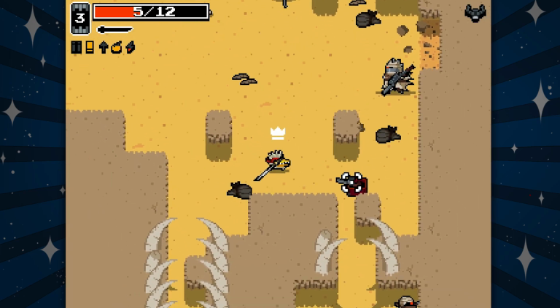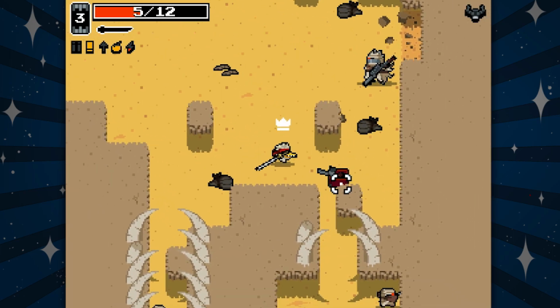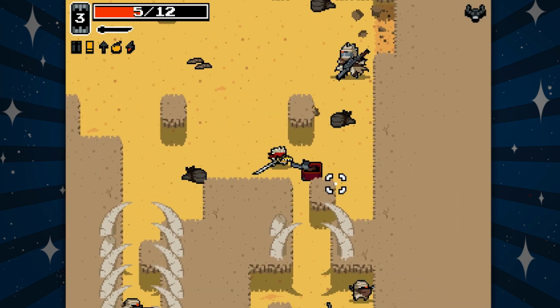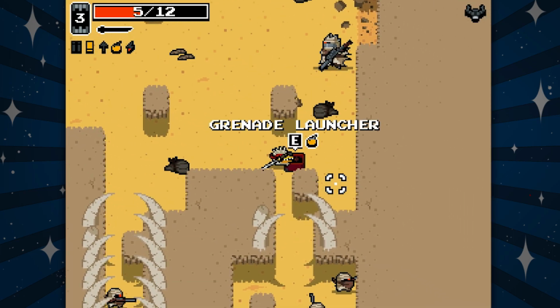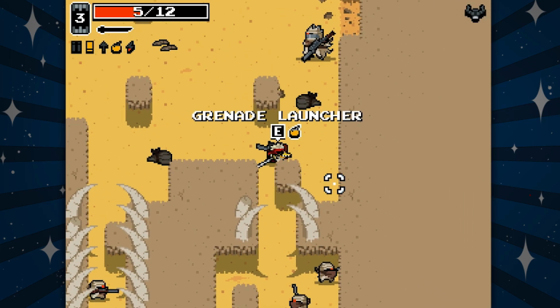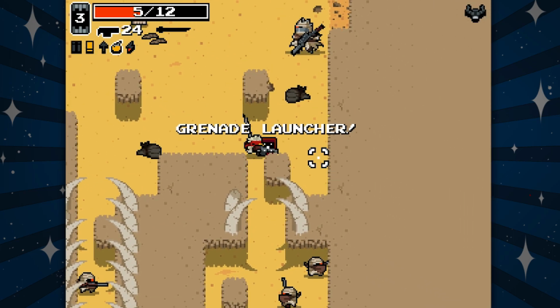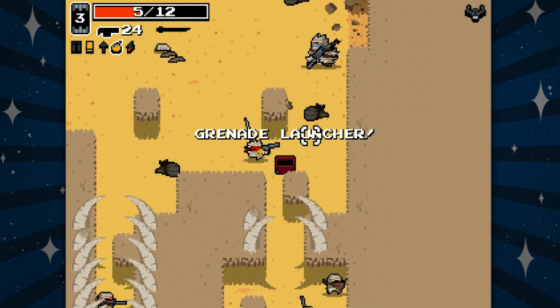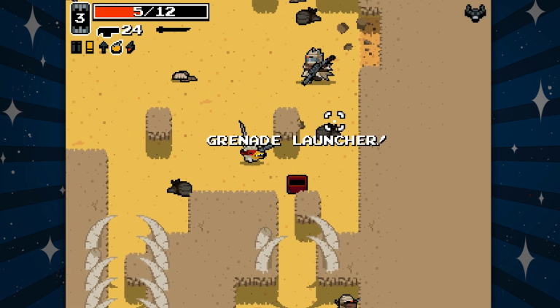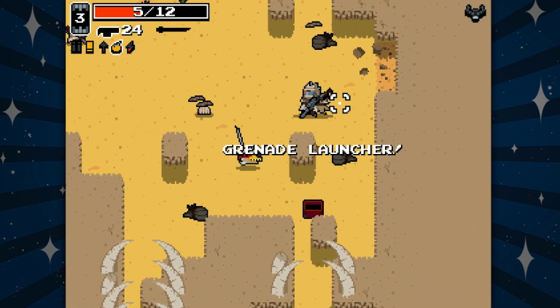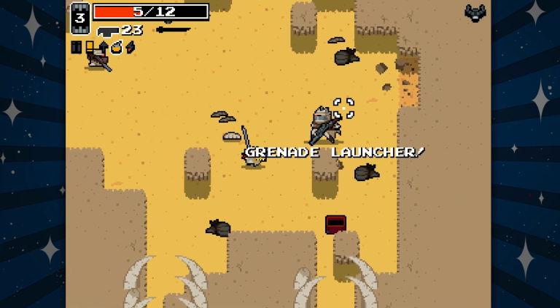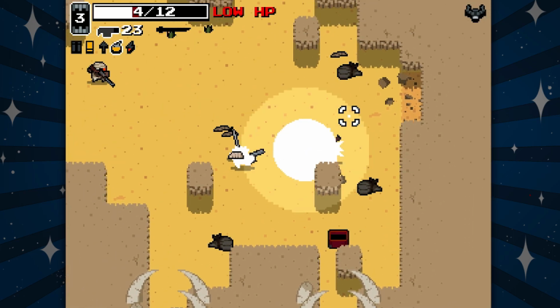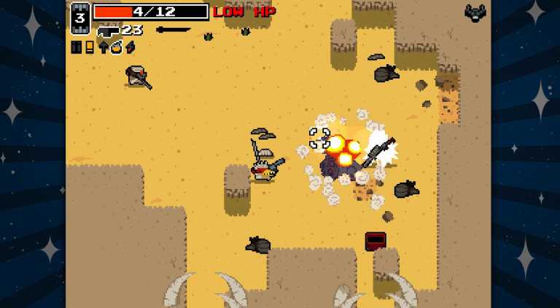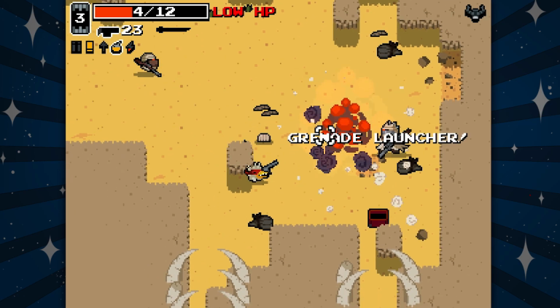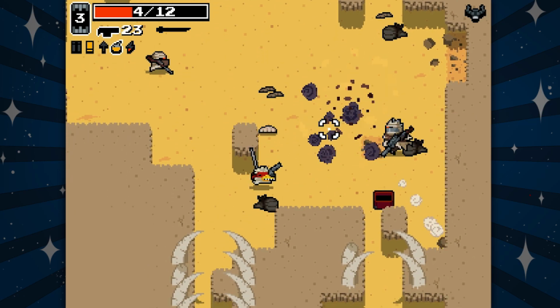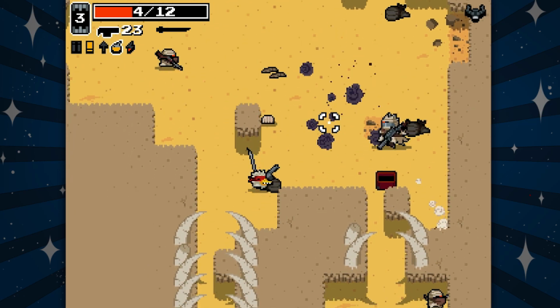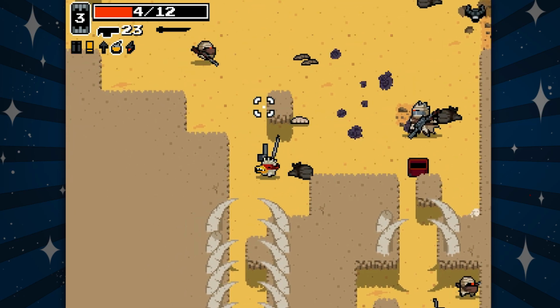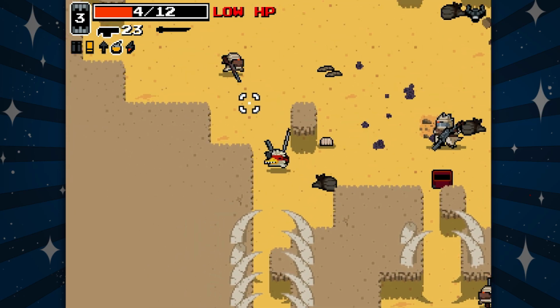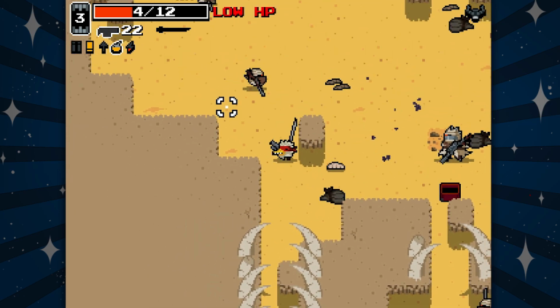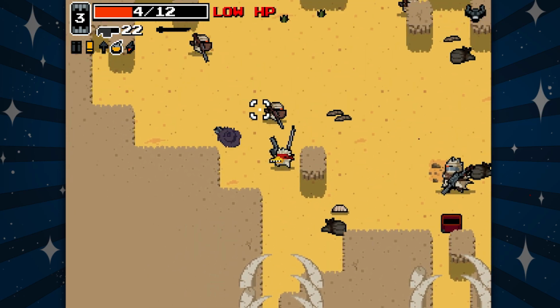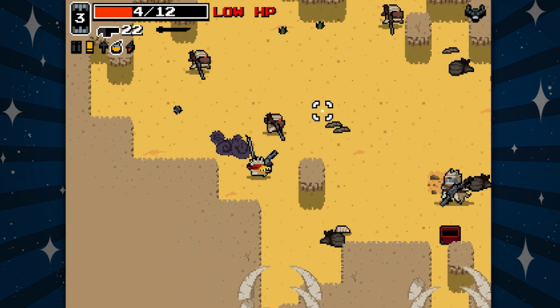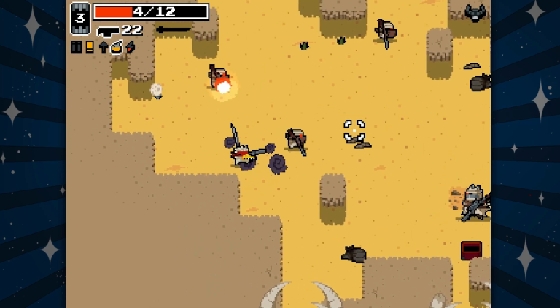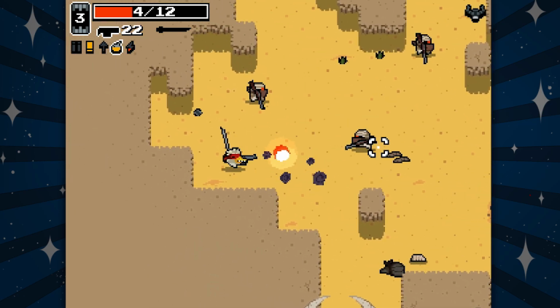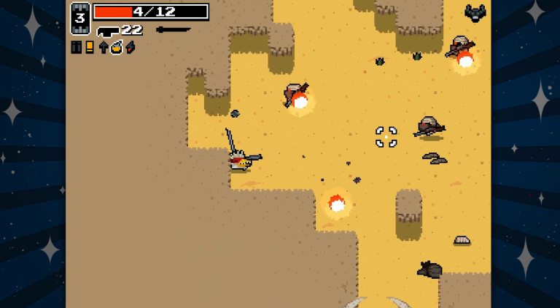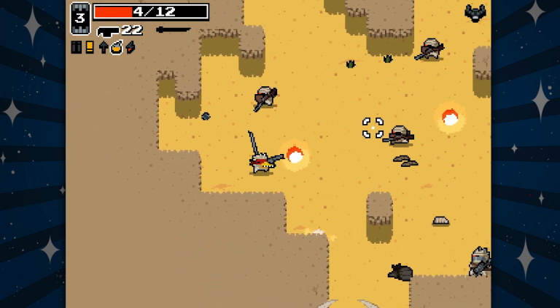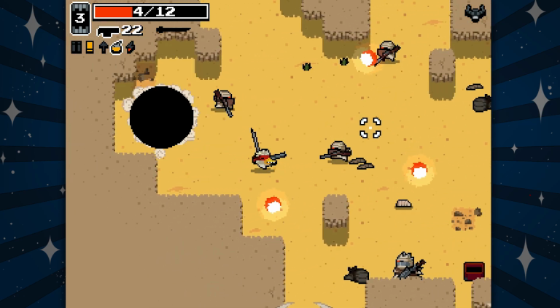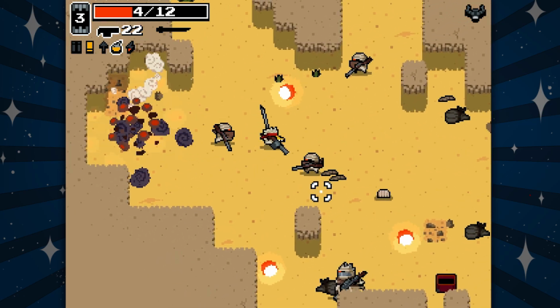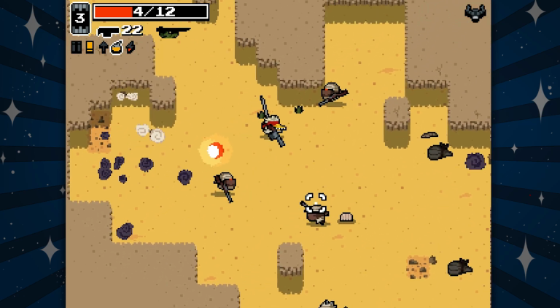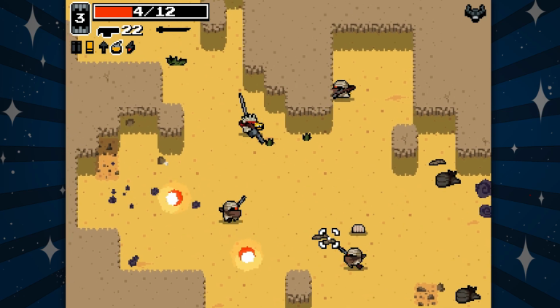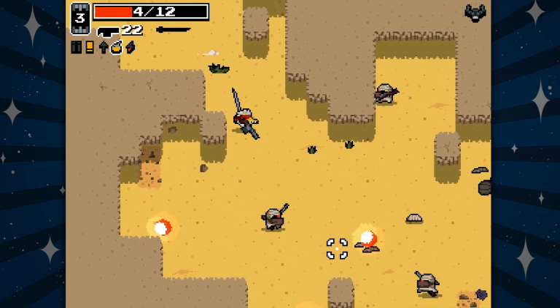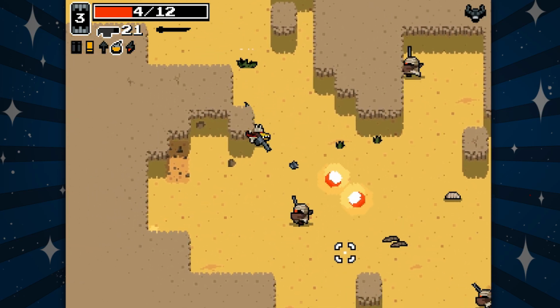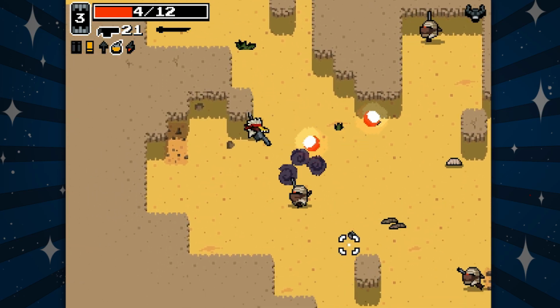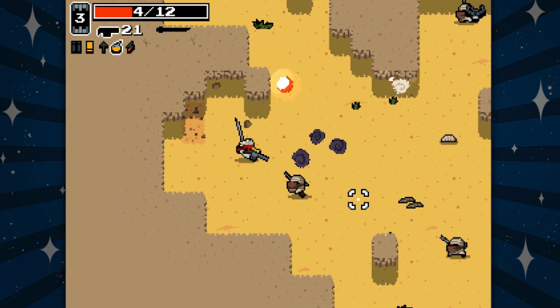Big bandit. I'm apparently not allowed to pick up the grenade launcher. I got touched by a worm. Oh, it just blows up eventually unless it hits someone.